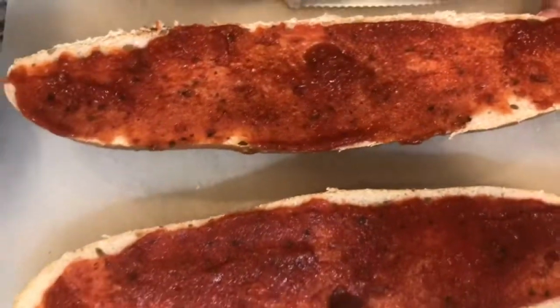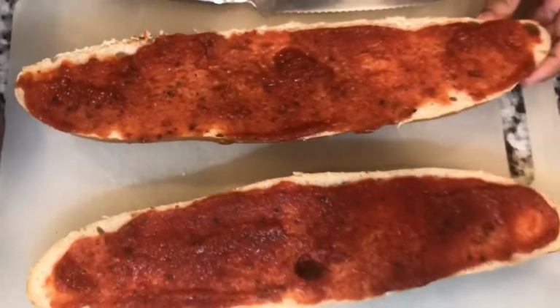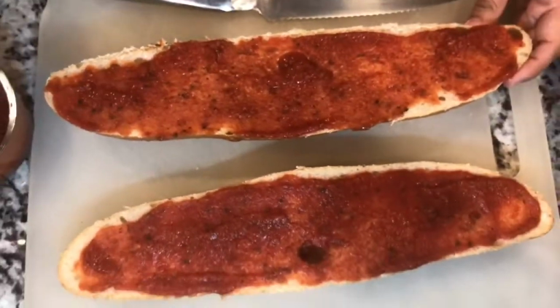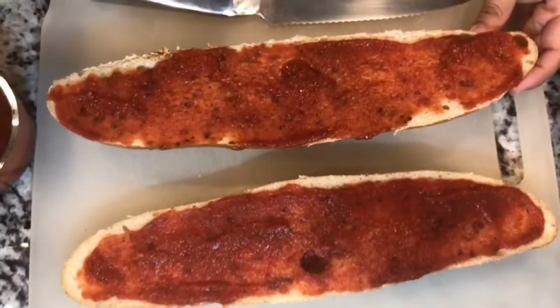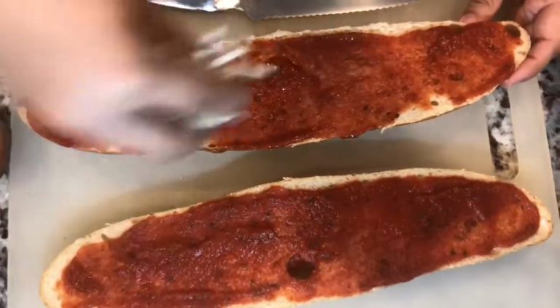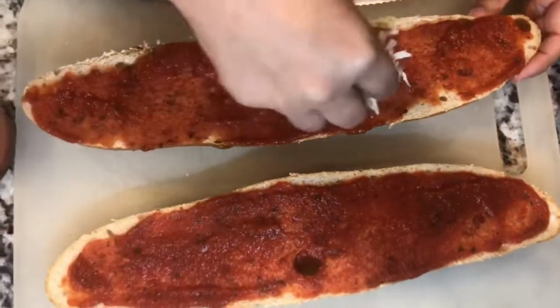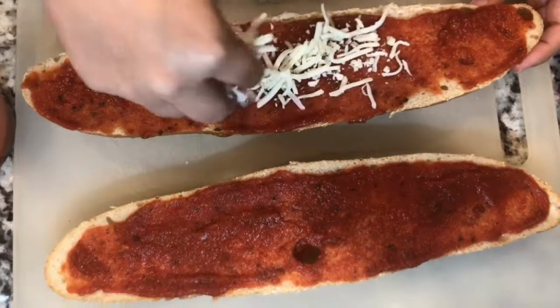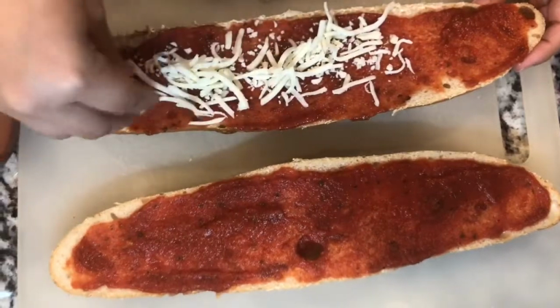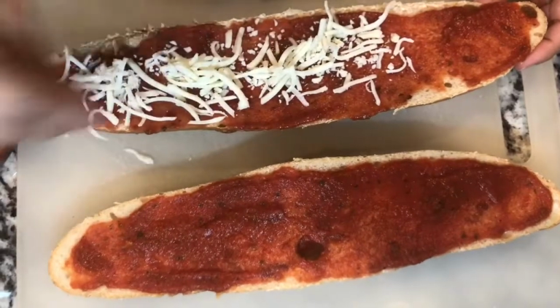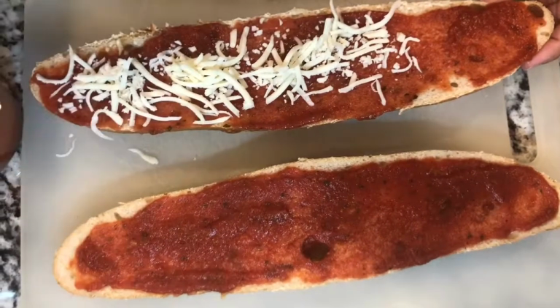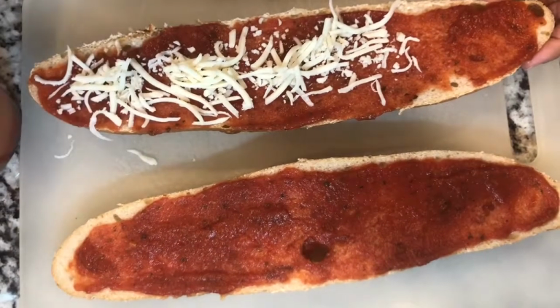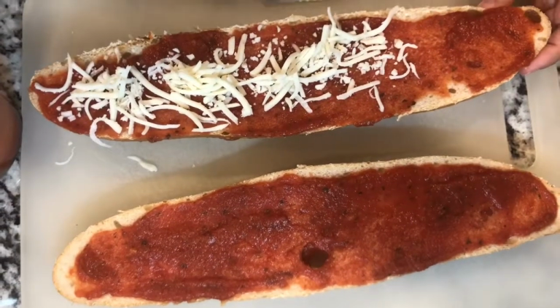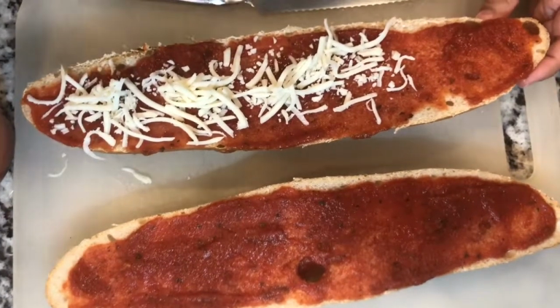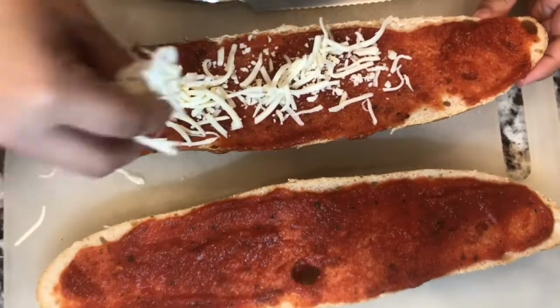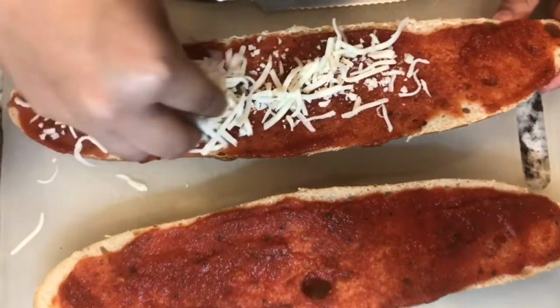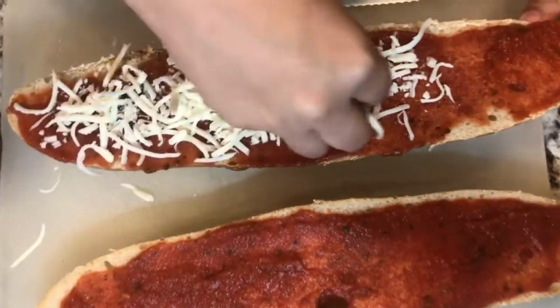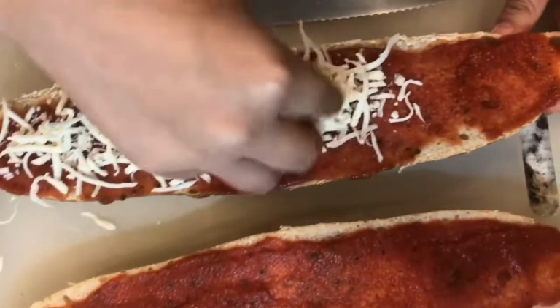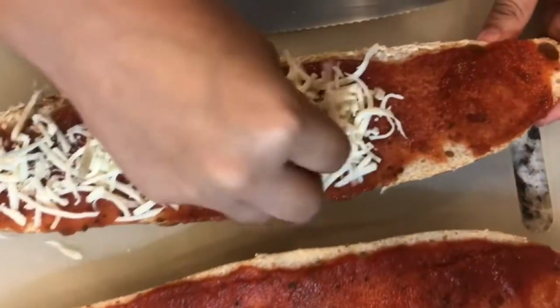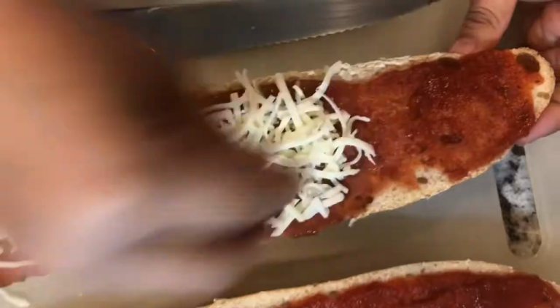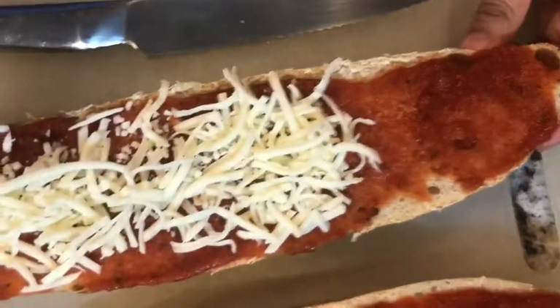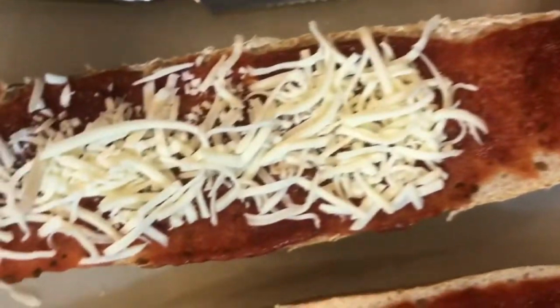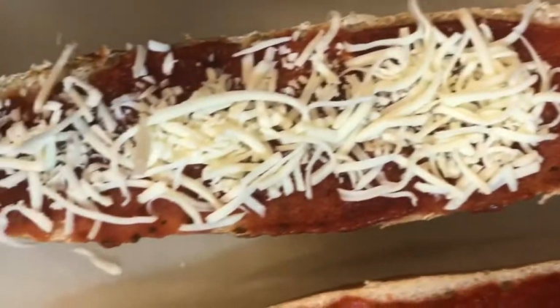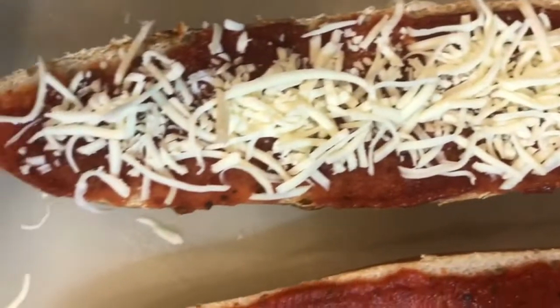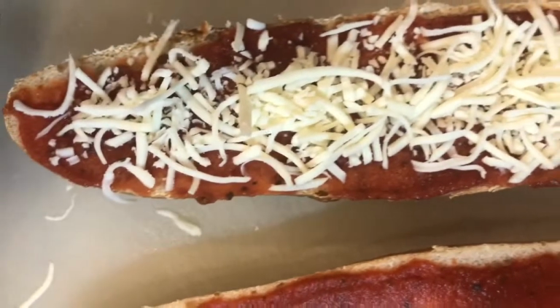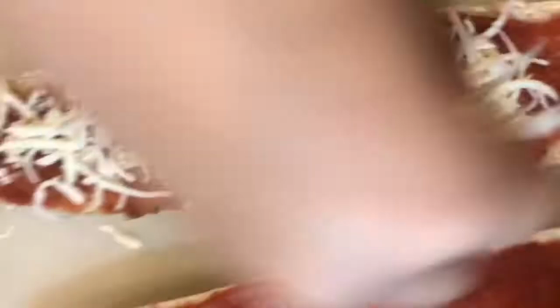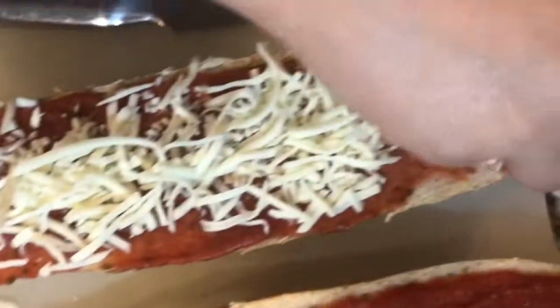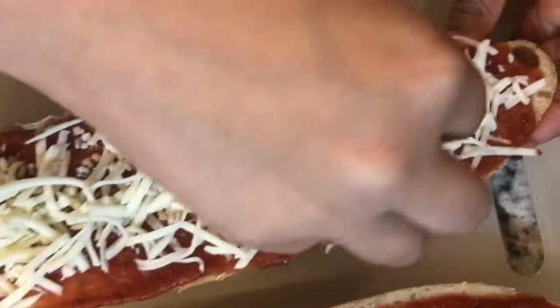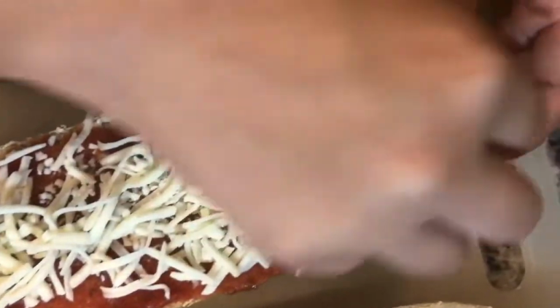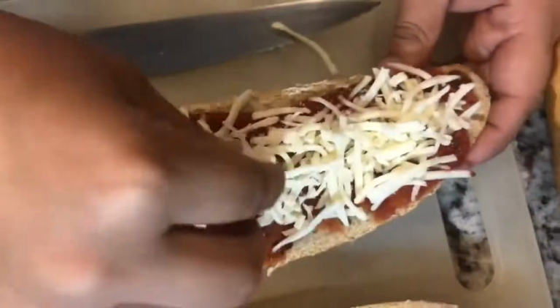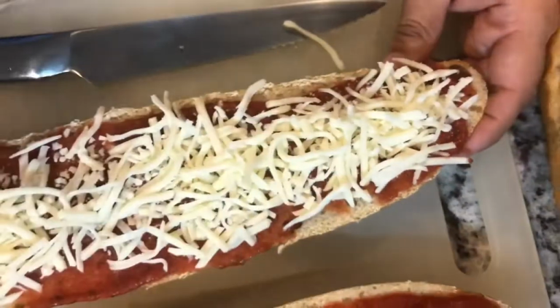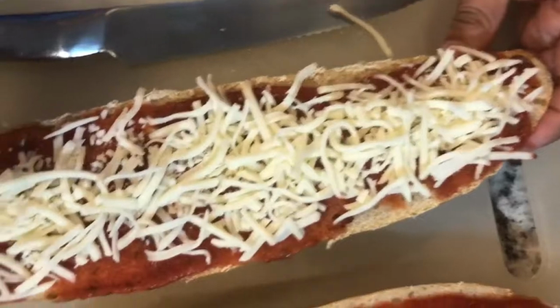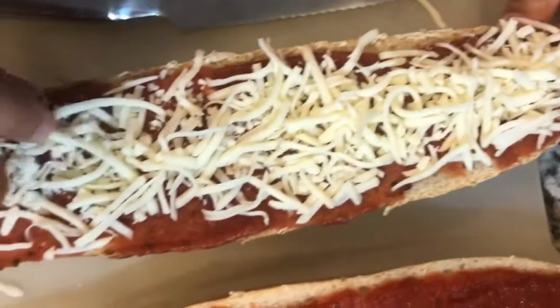Now, once your pizza sauce is all over your French bread, you're going to start getting the mozzarella and topping it on top of the pizza sauce. My boys love it really cheesy, so I'm just going to place as much cheese as I can on top of my pizza sauce.